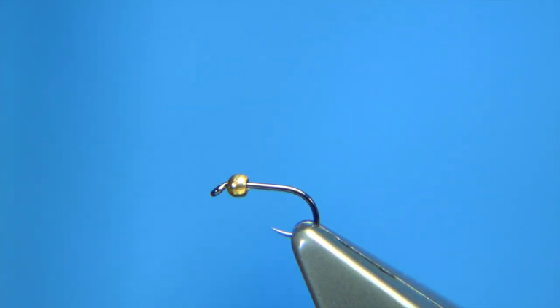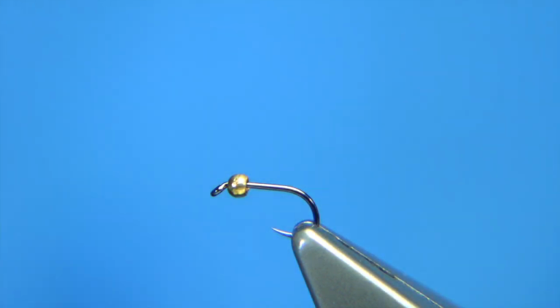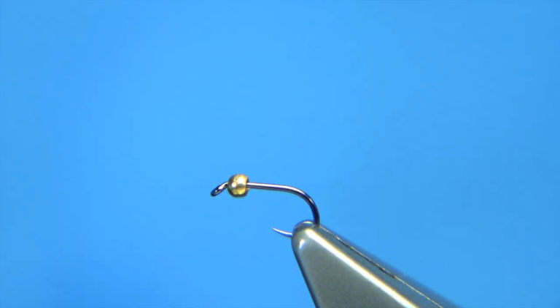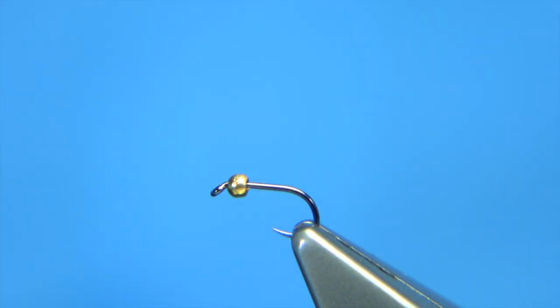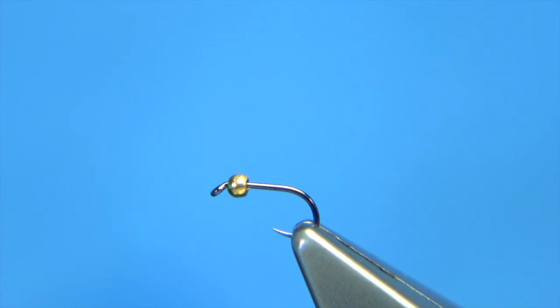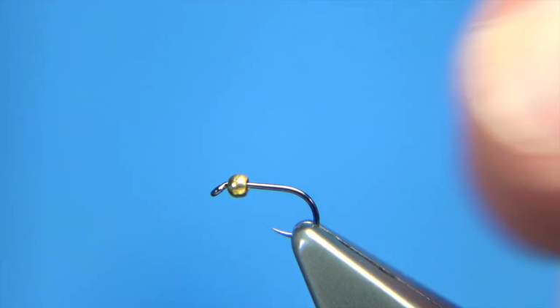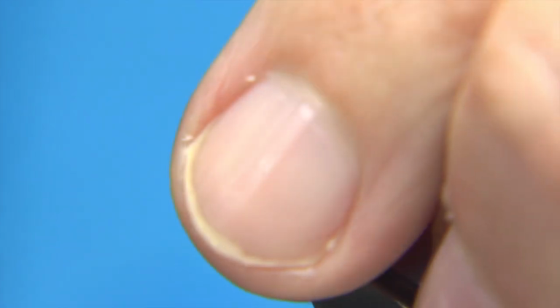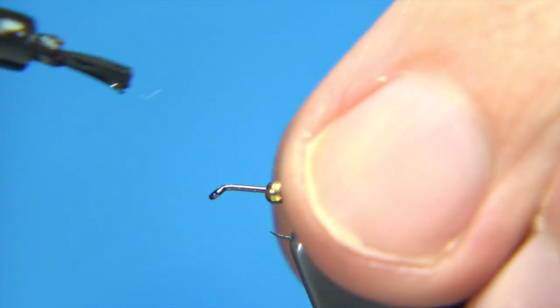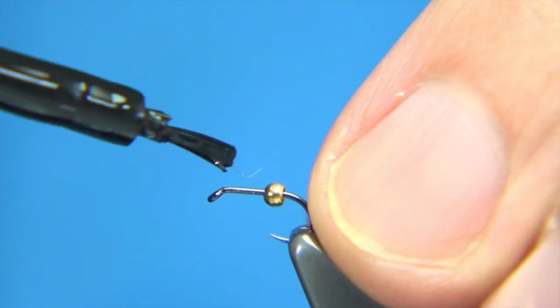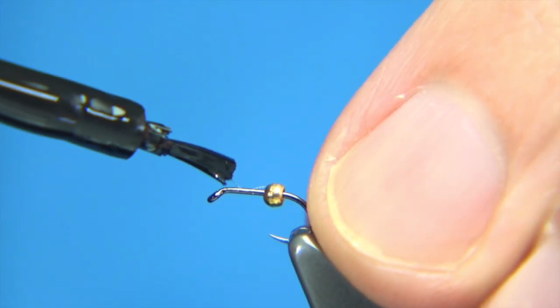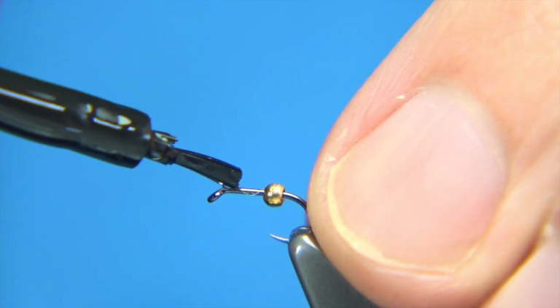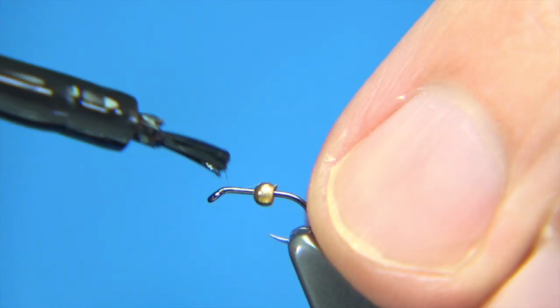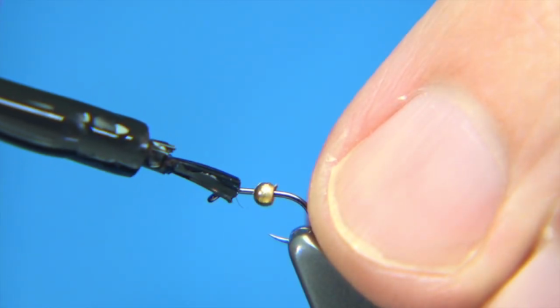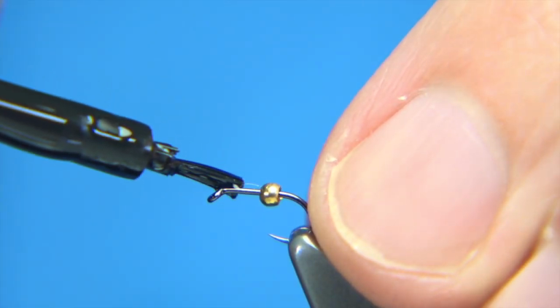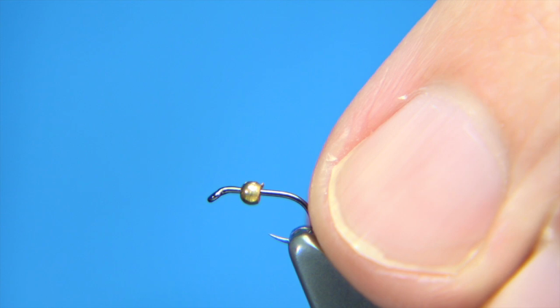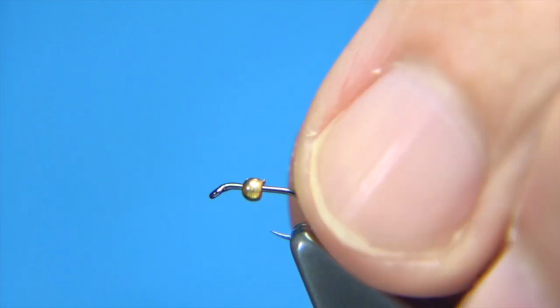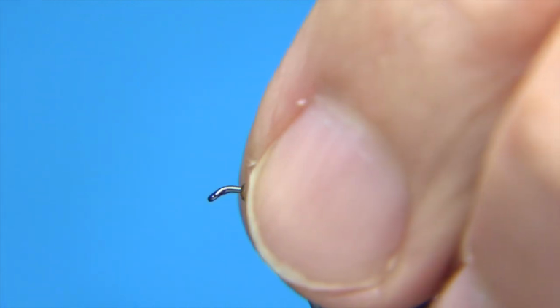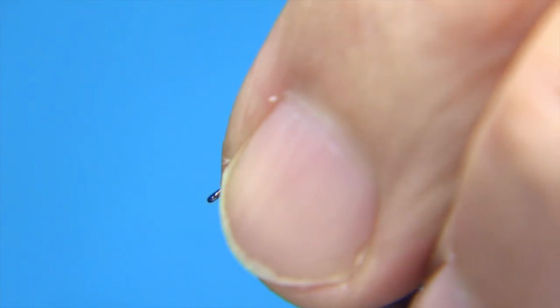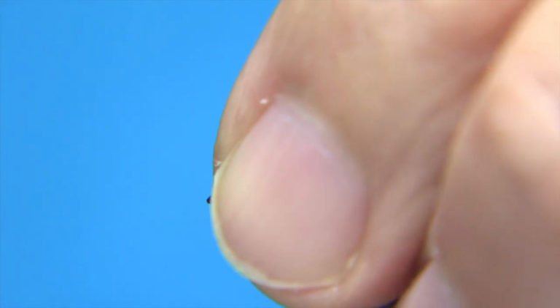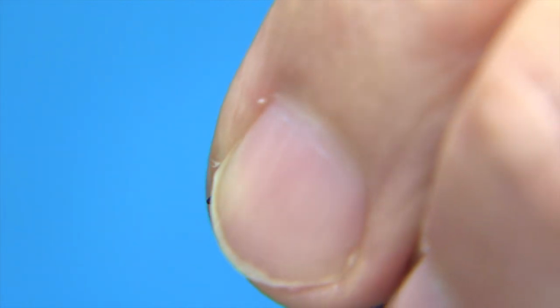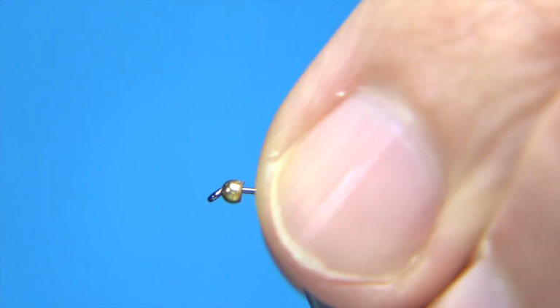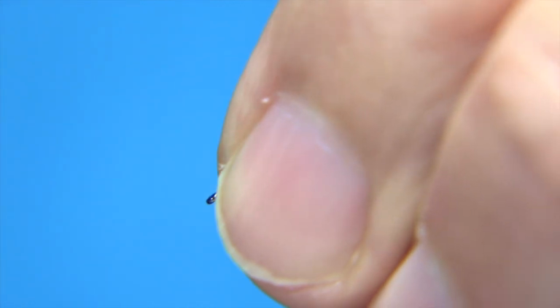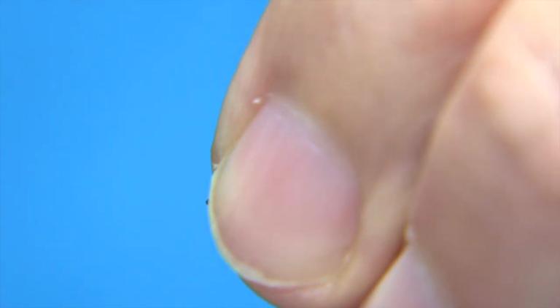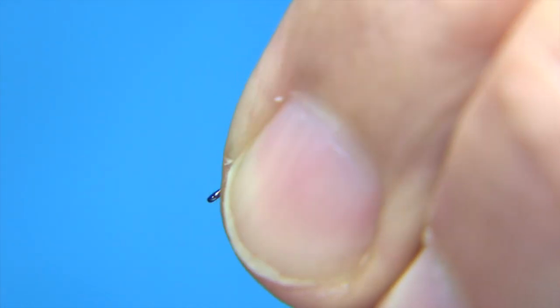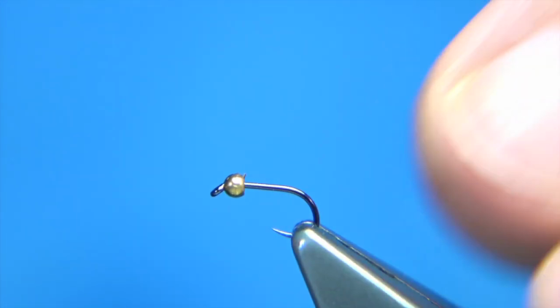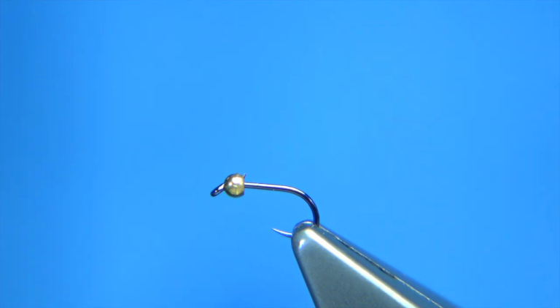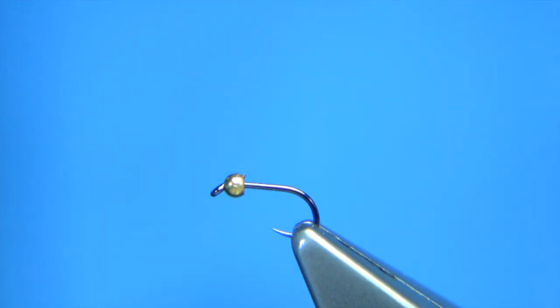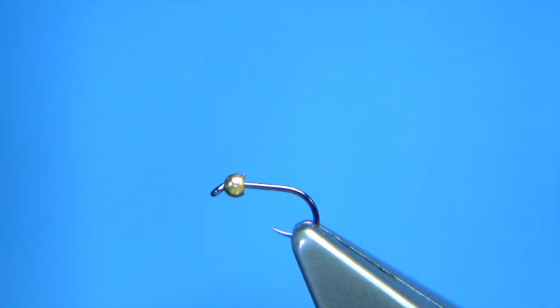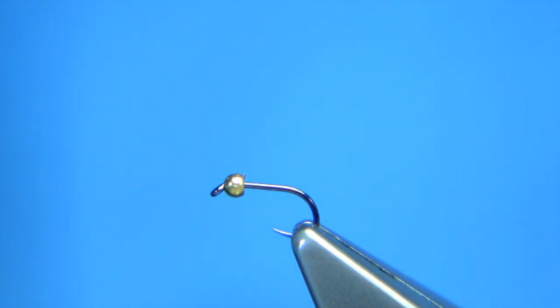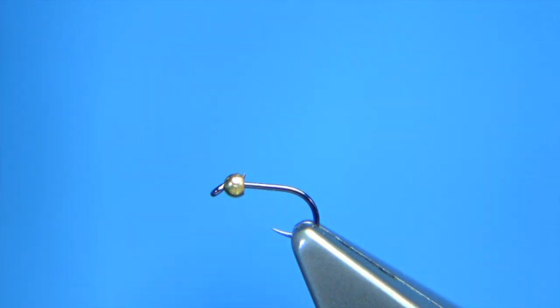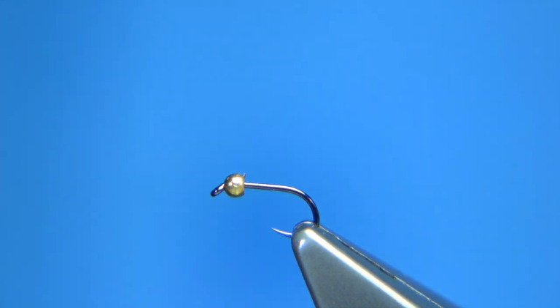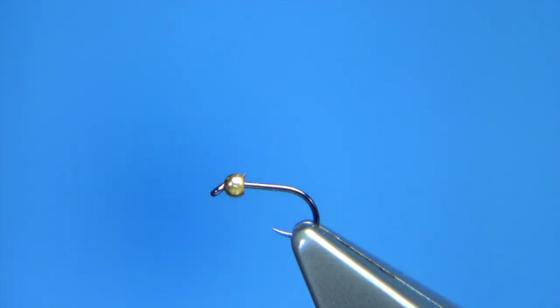The first thing I'm going to do is just get a wee touch of superglue, just basically stick the bead — a wee touch at the head there — slide the bead up and that will hold and keep the bead in position while we tie the fly.